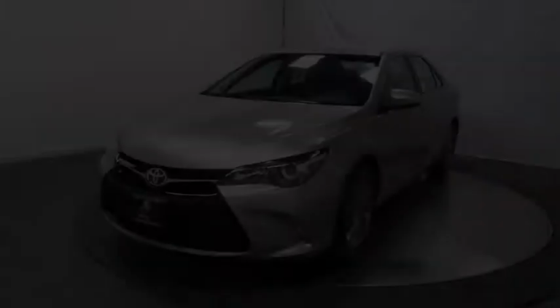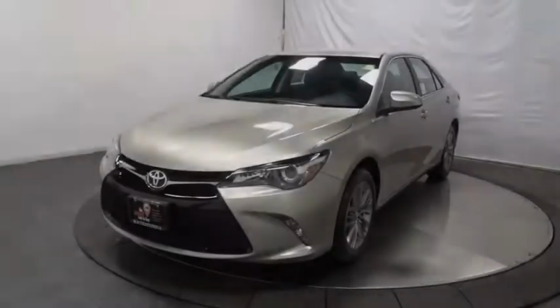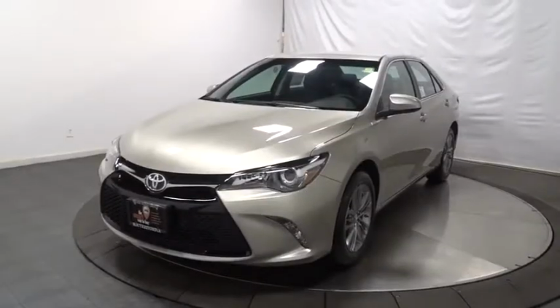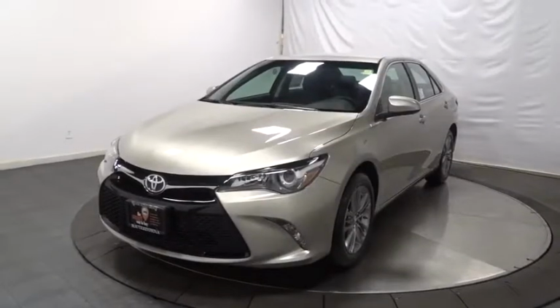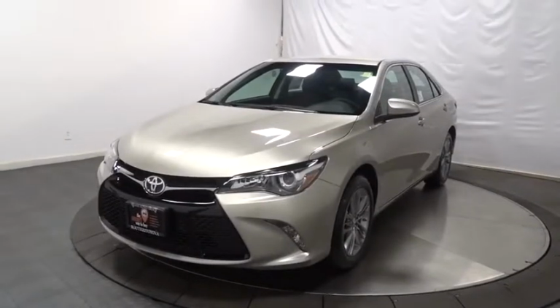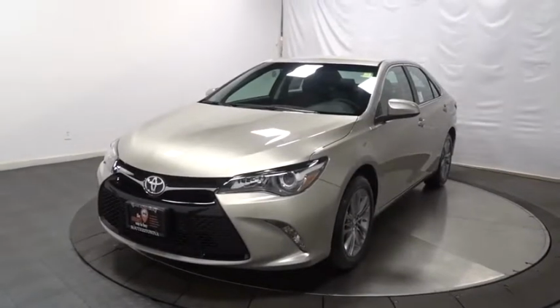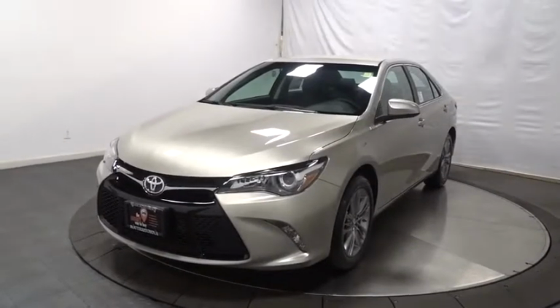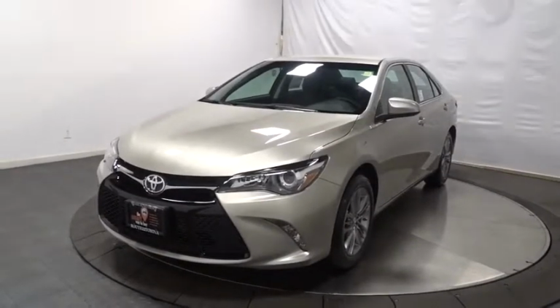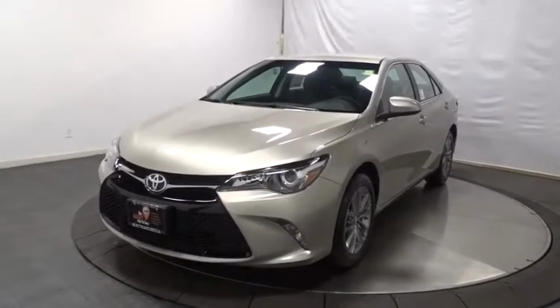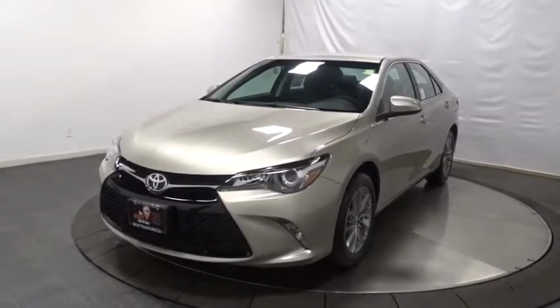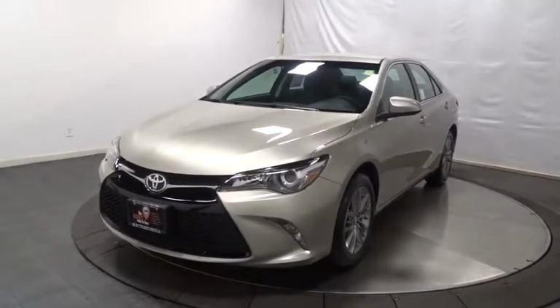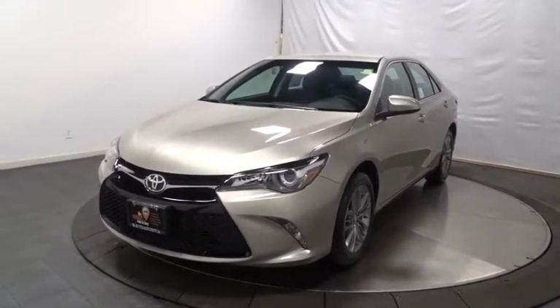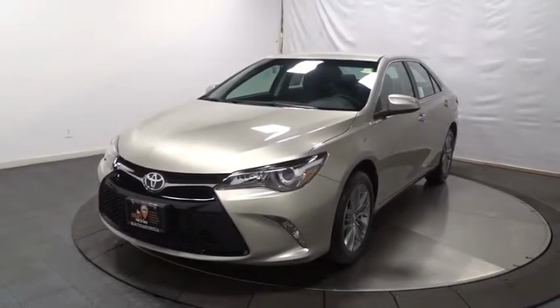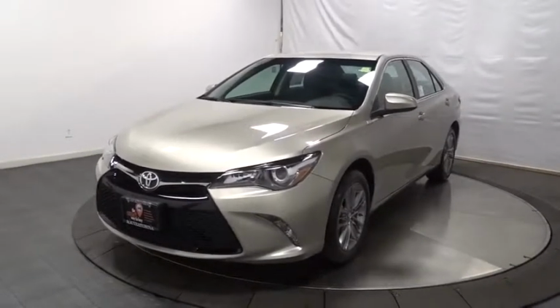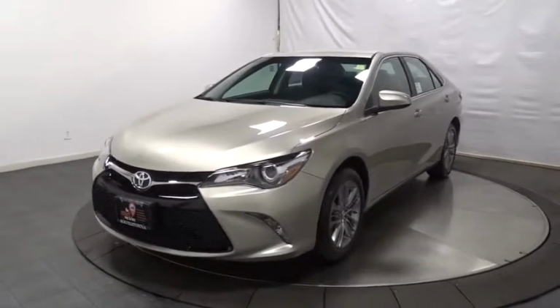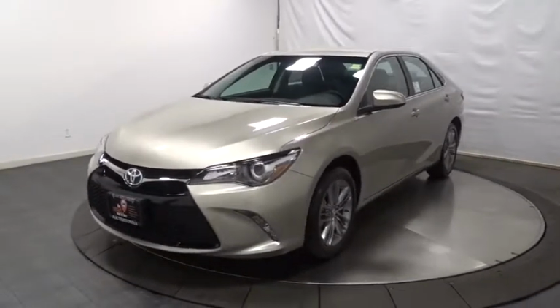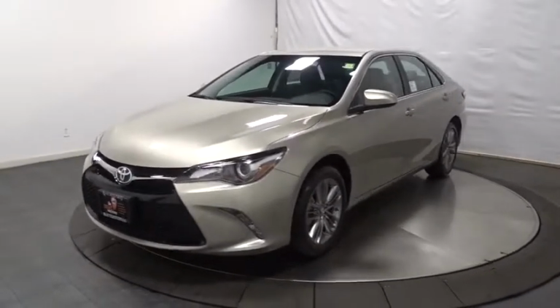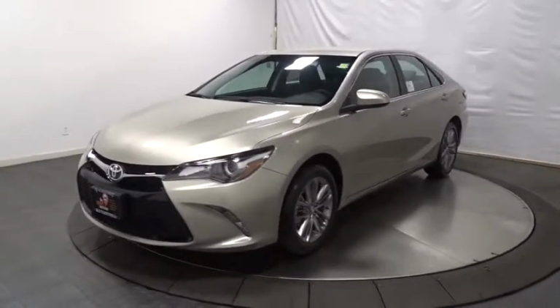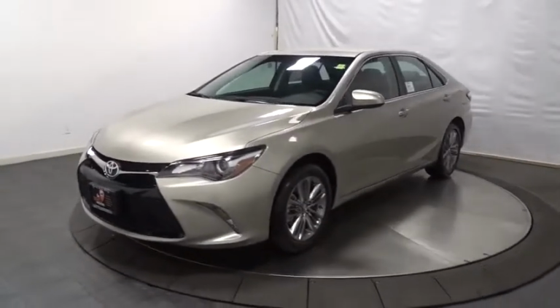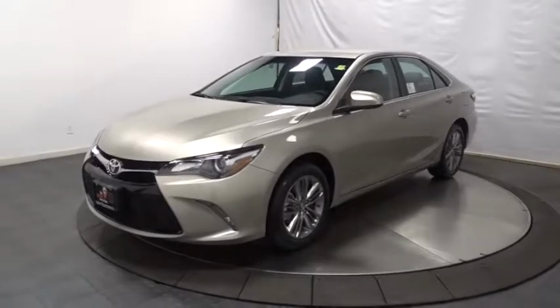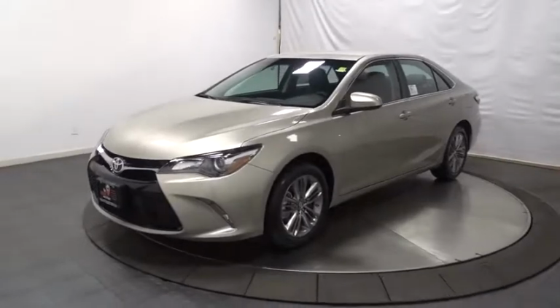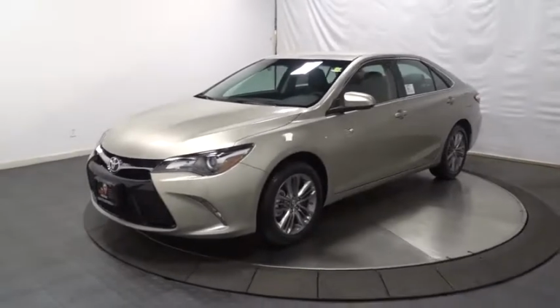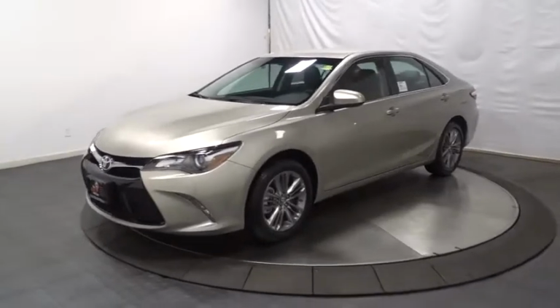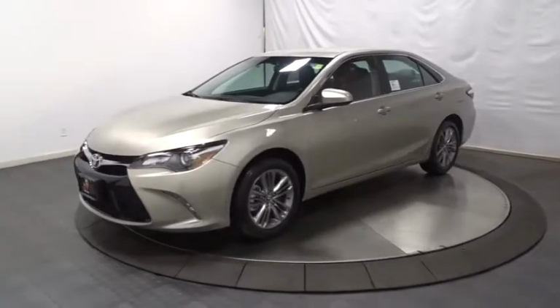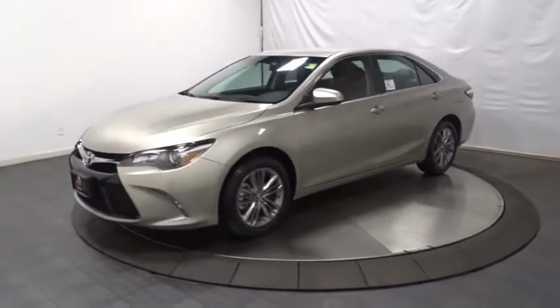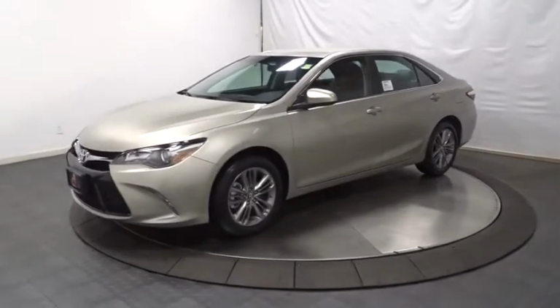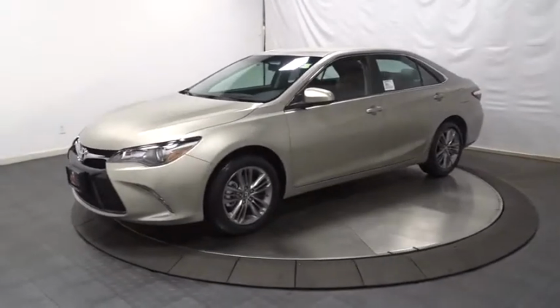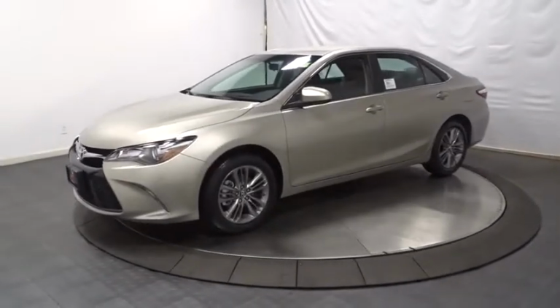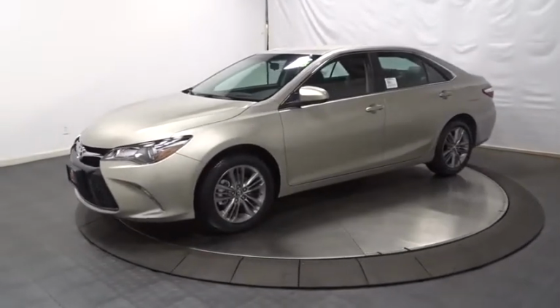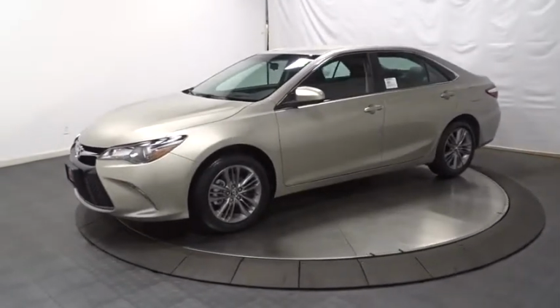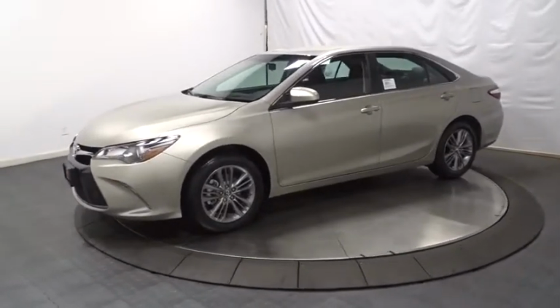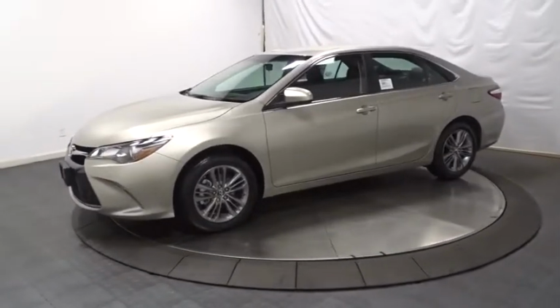The 2017 Toyota Camry. Toyota Camry is an affordable mid-size car — reliable and great, comfortable commuter car.